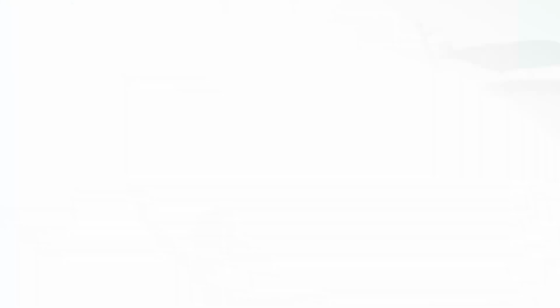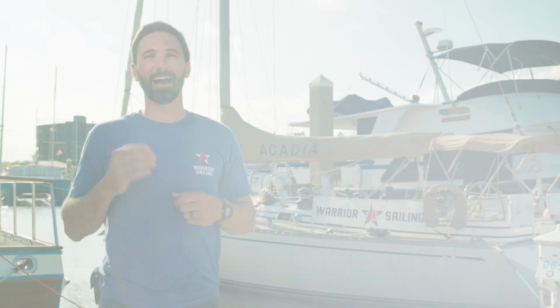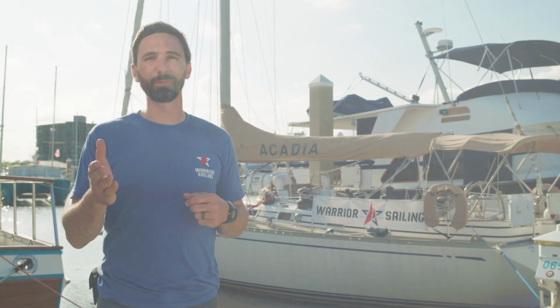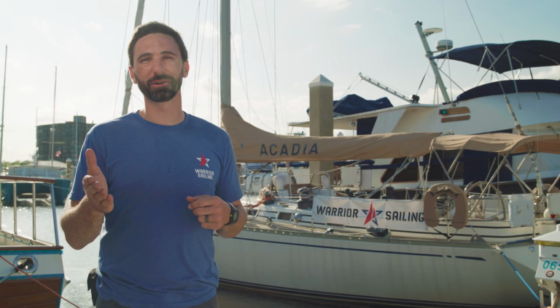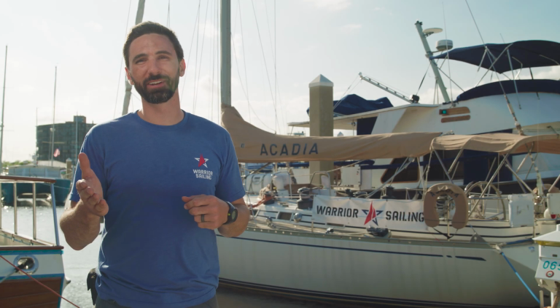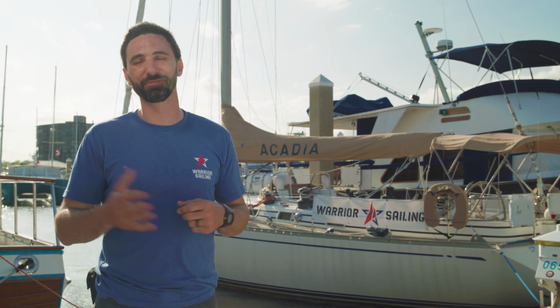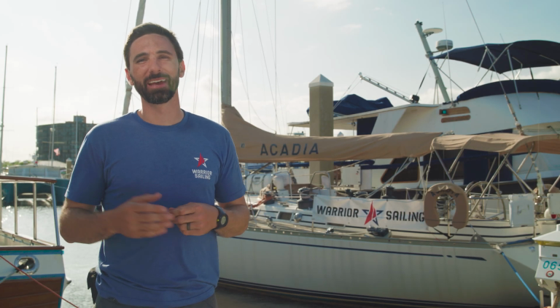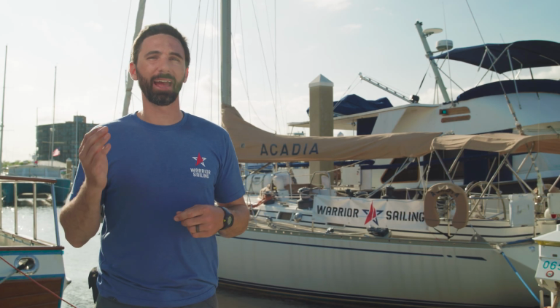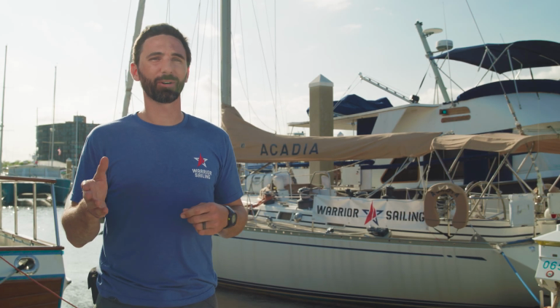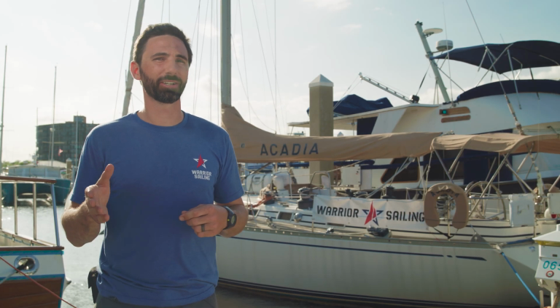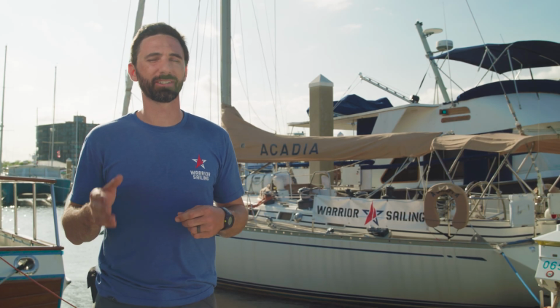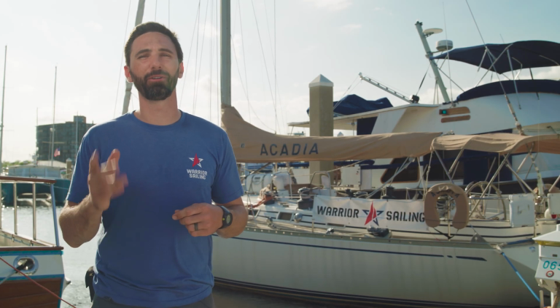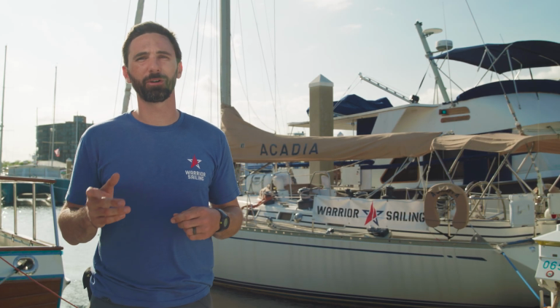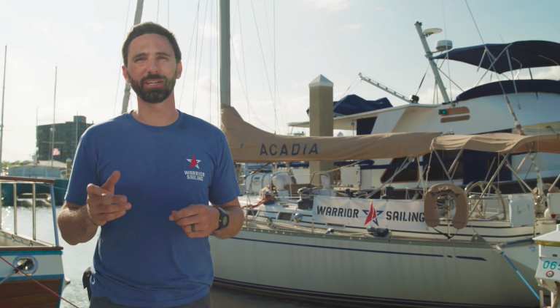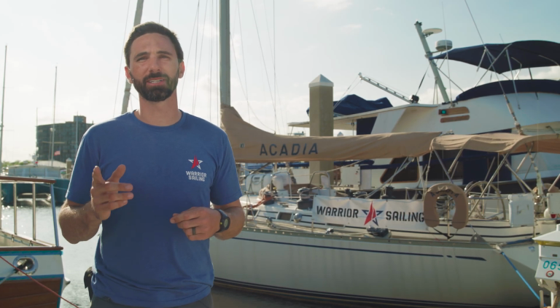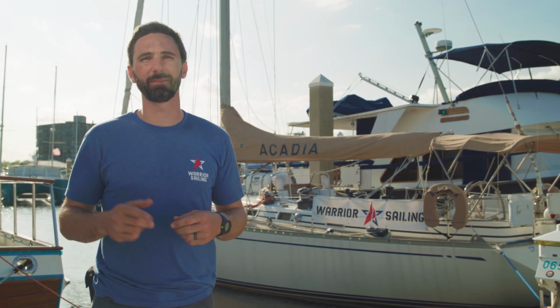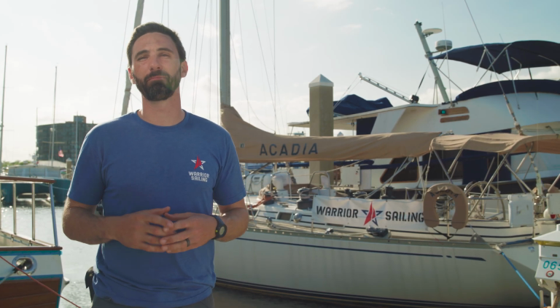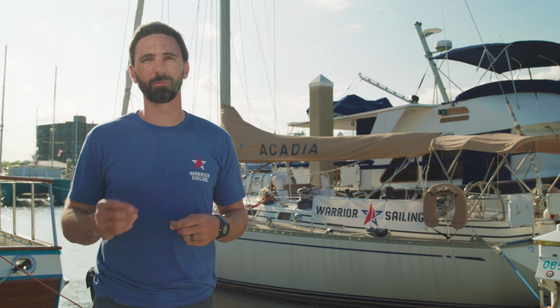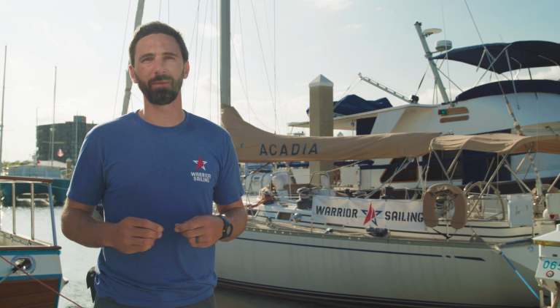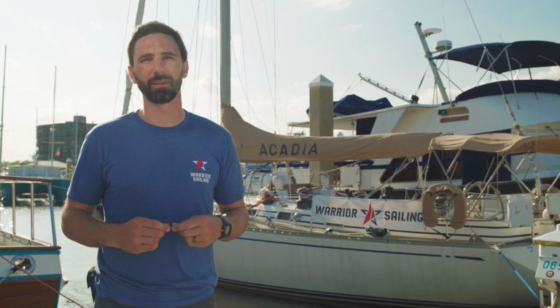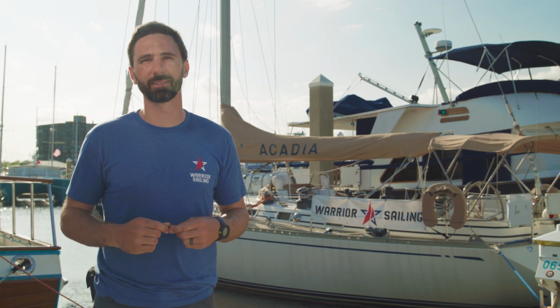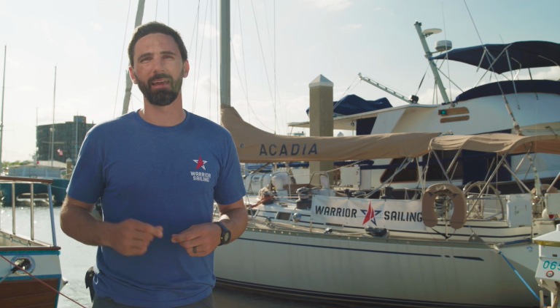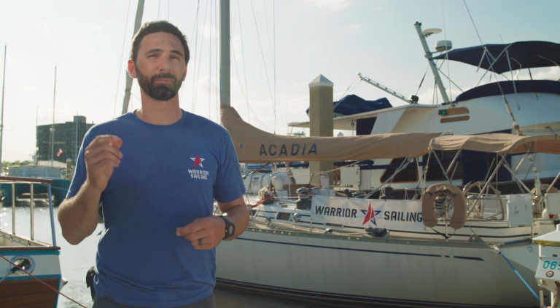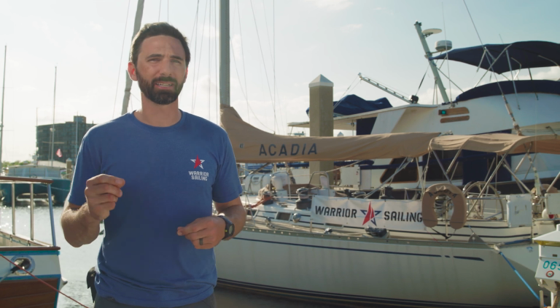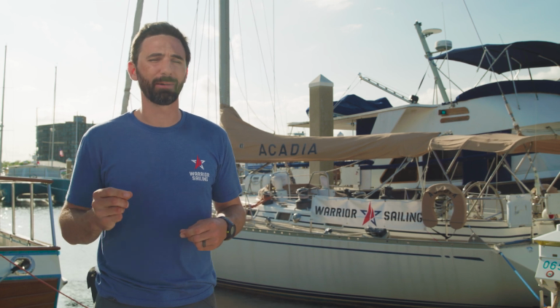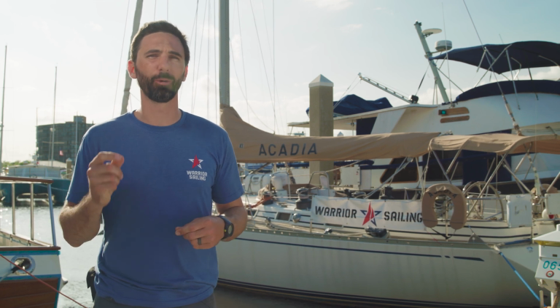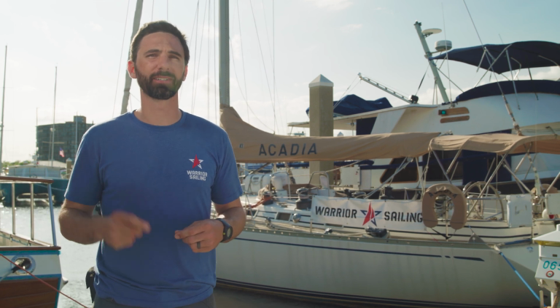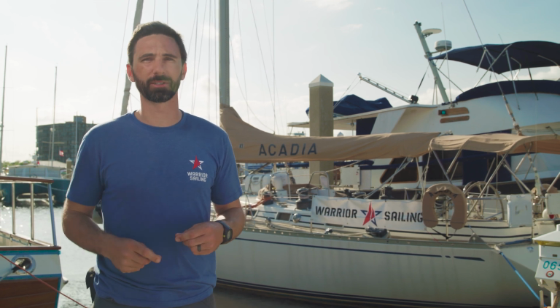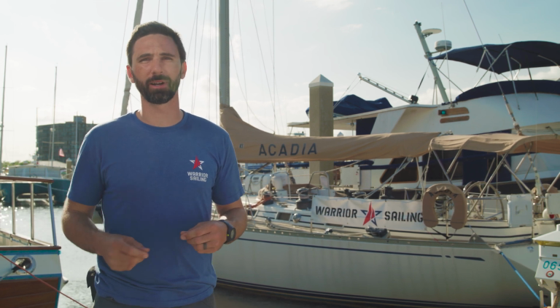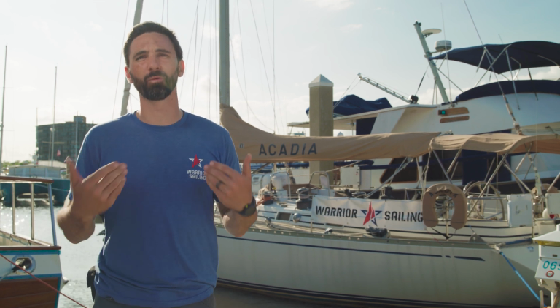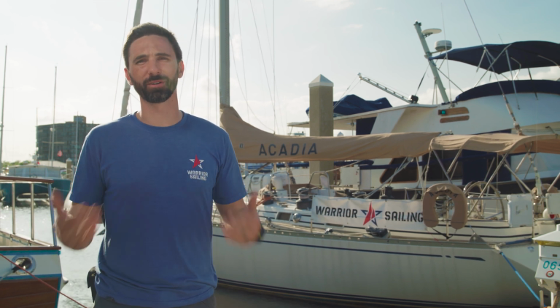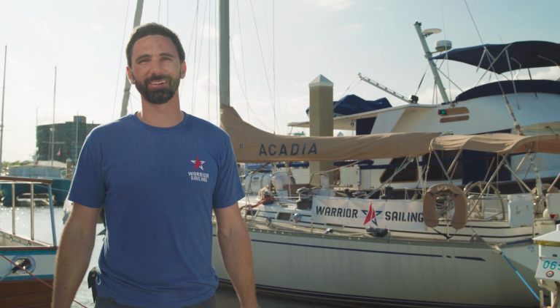I hope you've enjoyed this video. If you have any more questions, feel free to reach out to the team at Battleborn Batteries, and in the meantime I hope you consider supporting Warrior Sailing.